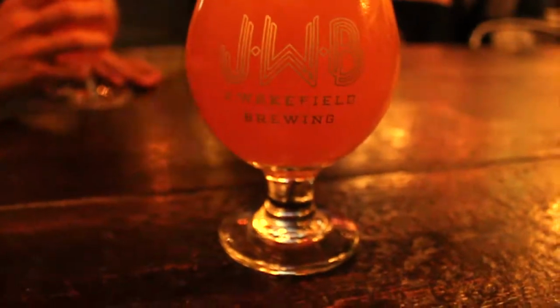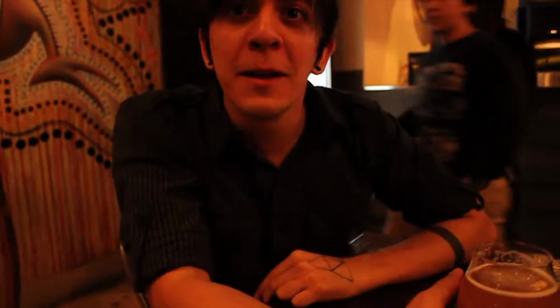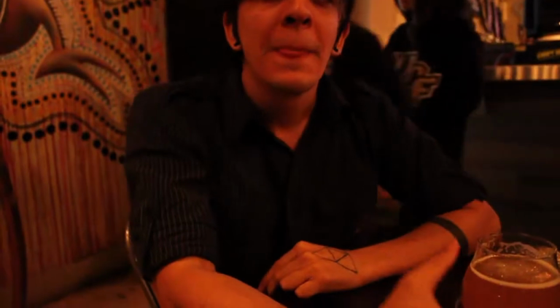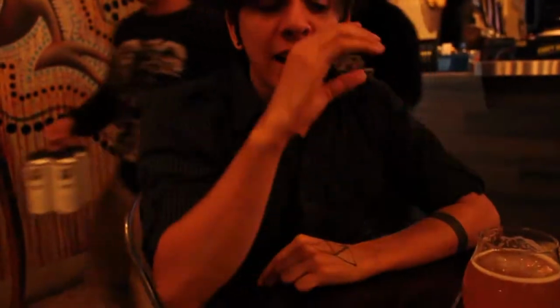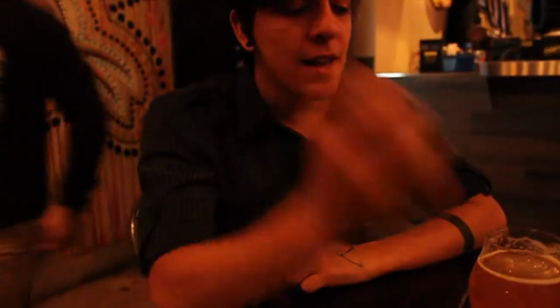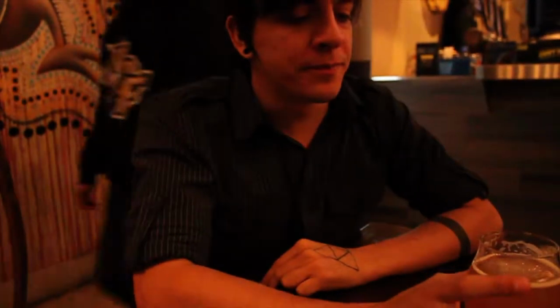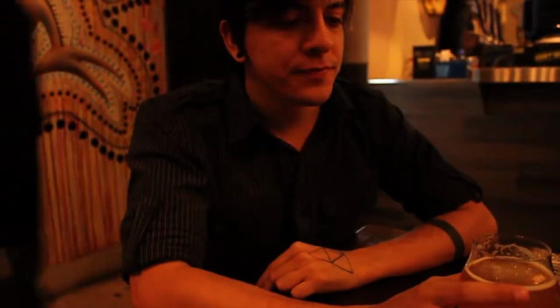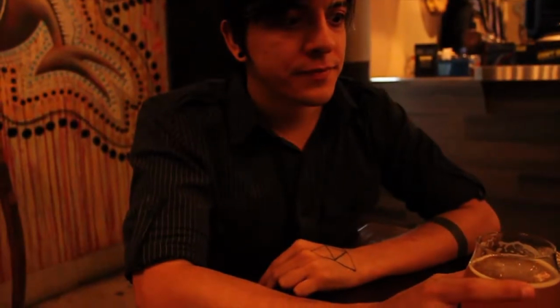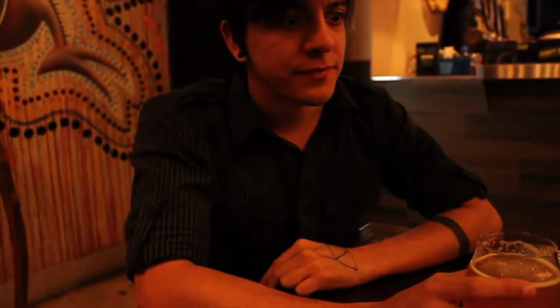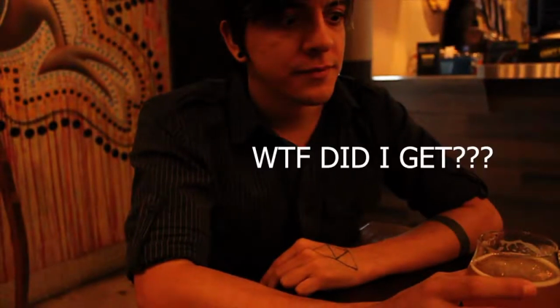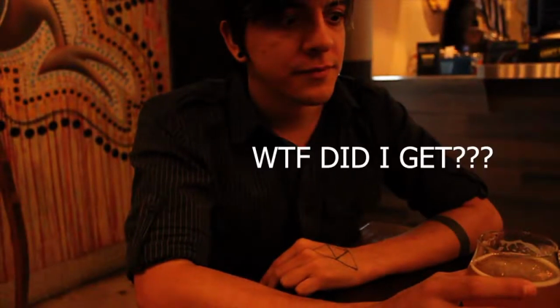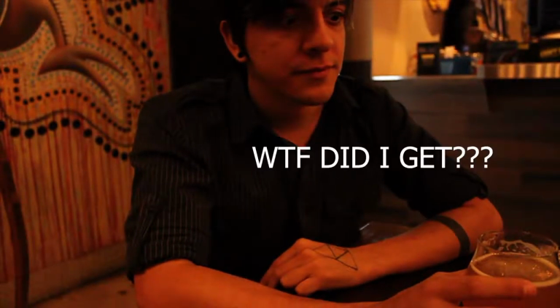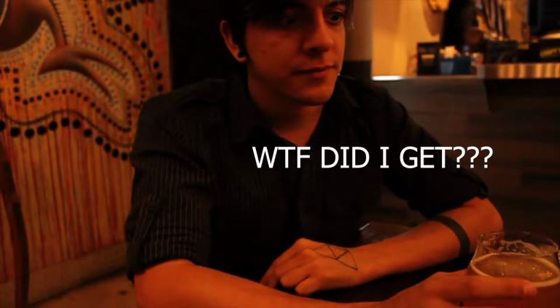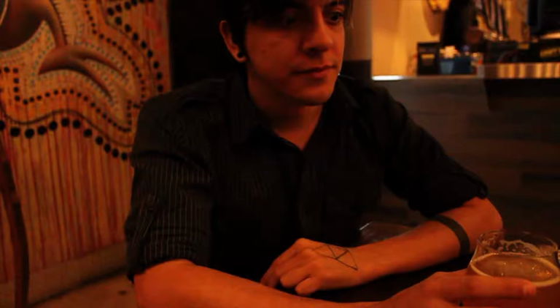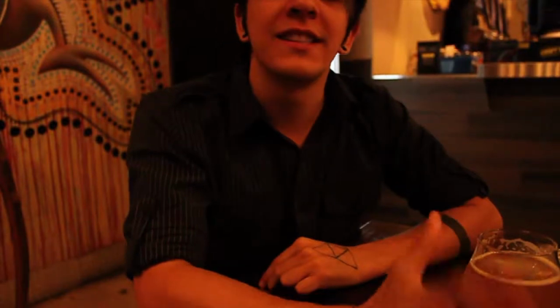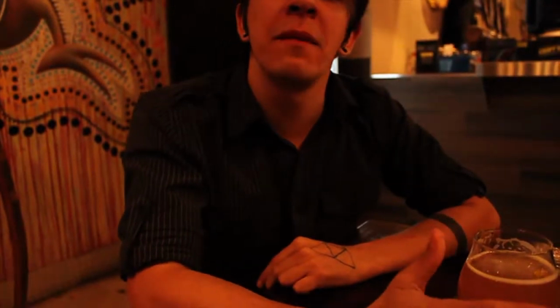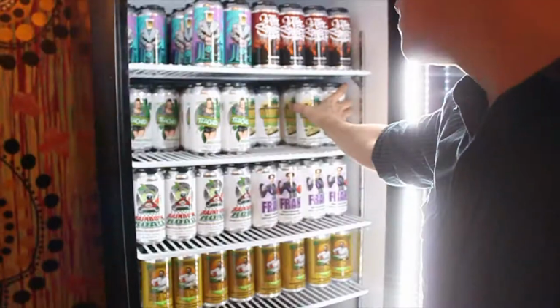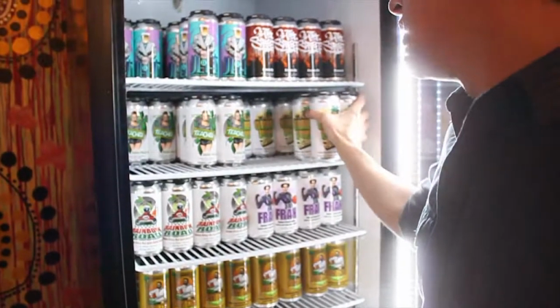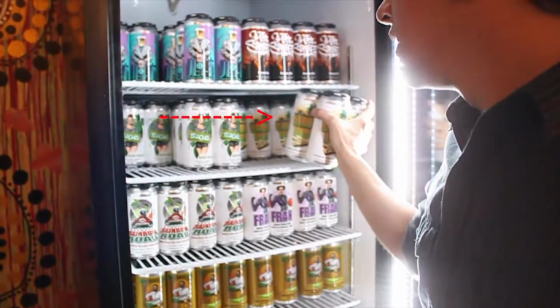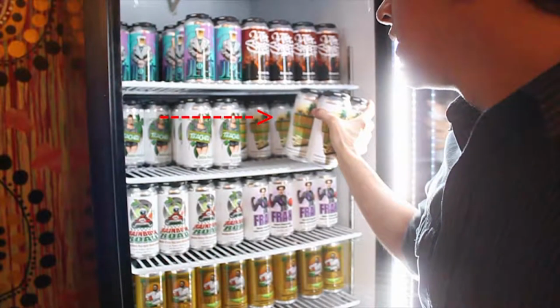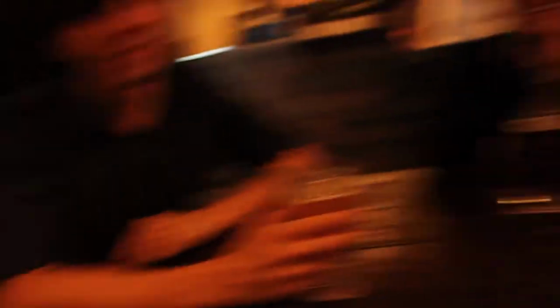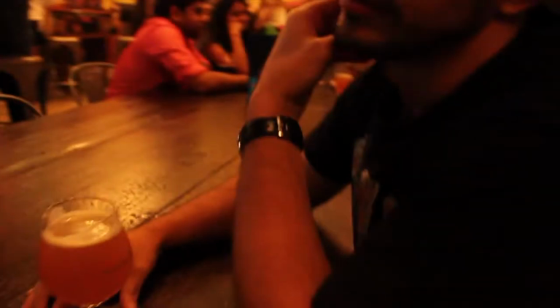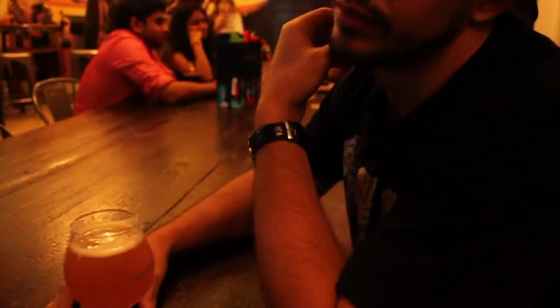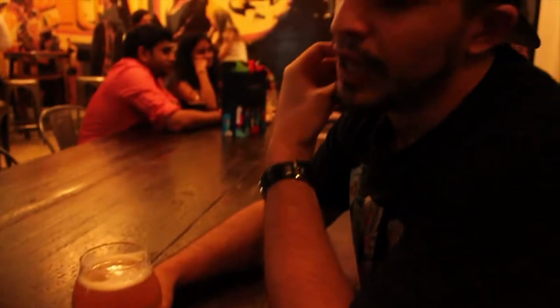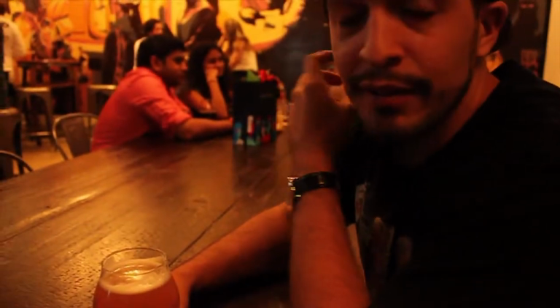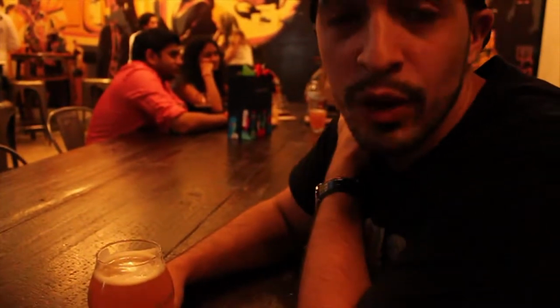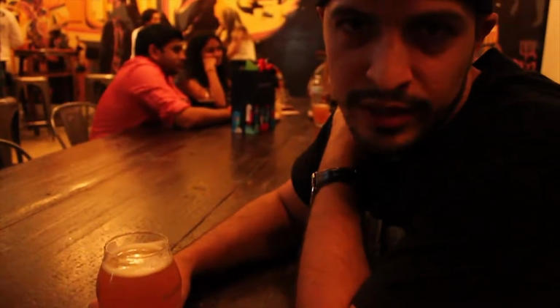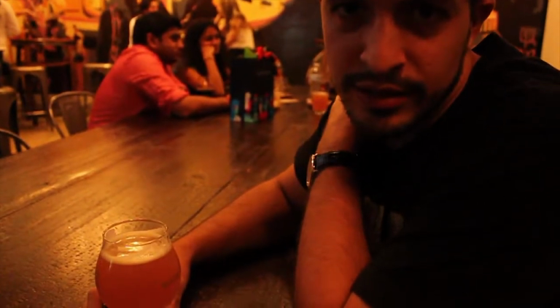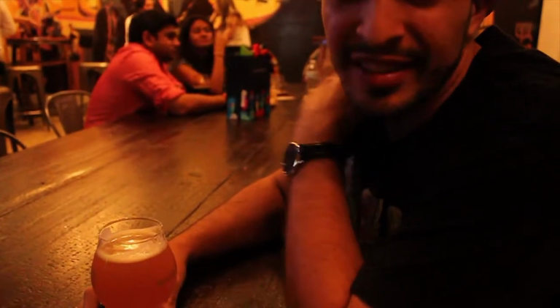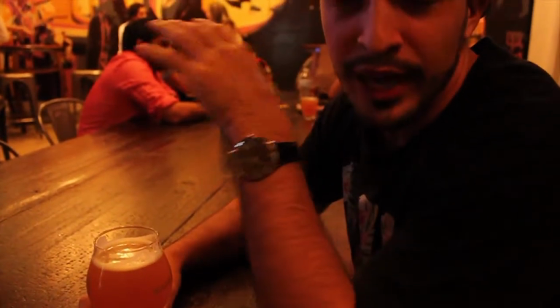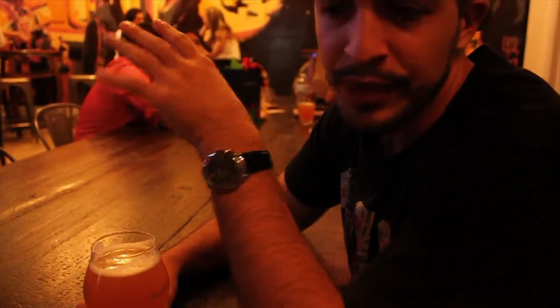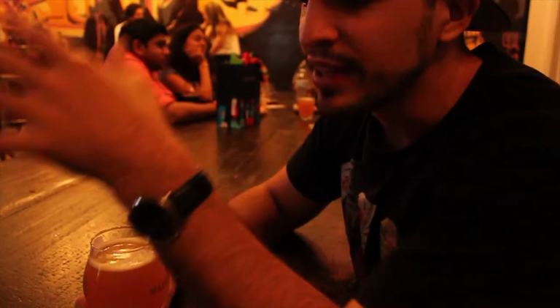What beer did you get? I got Slamming Bones. What beer did you get? I got Frank White. Did you like it? It's an IPA. It's a beer.